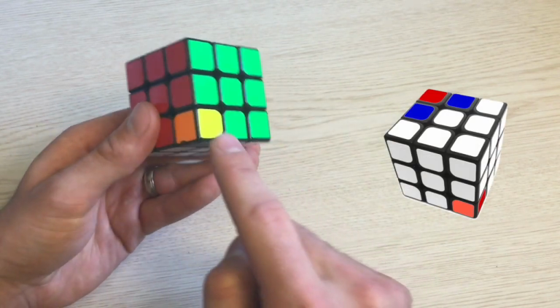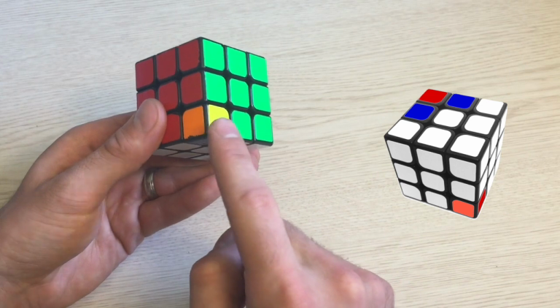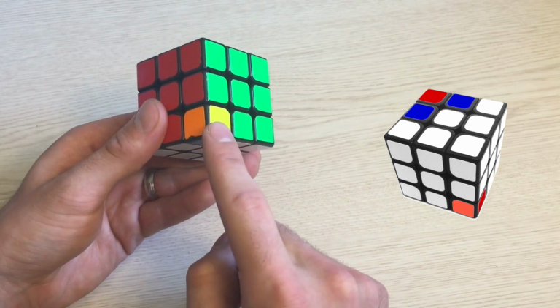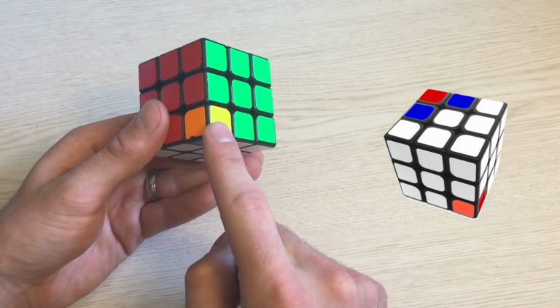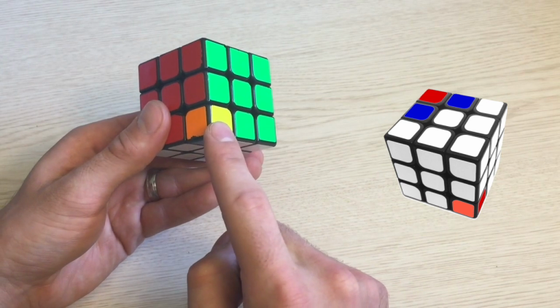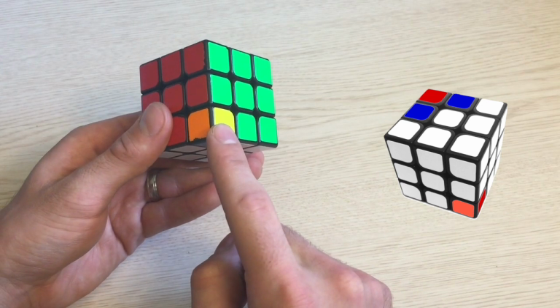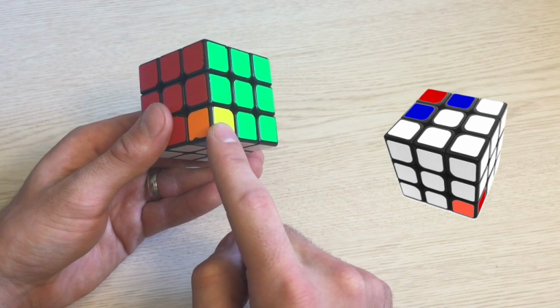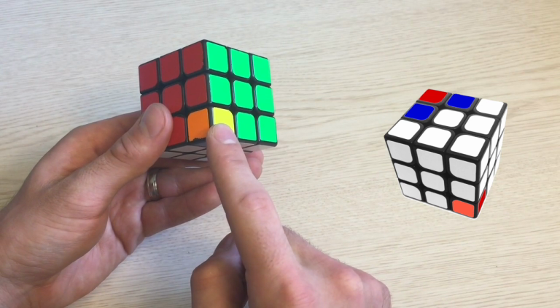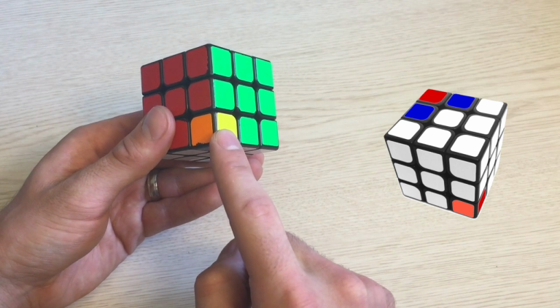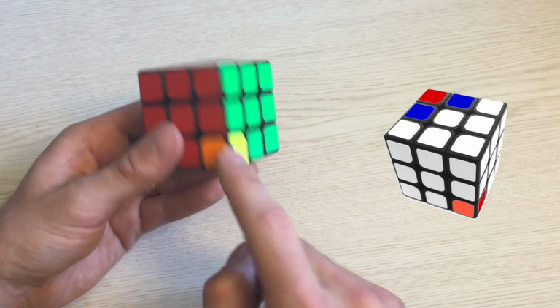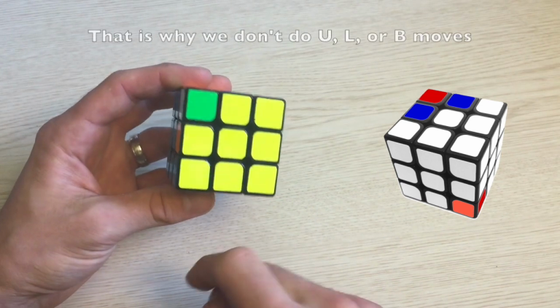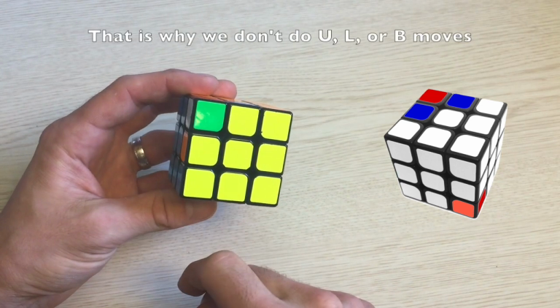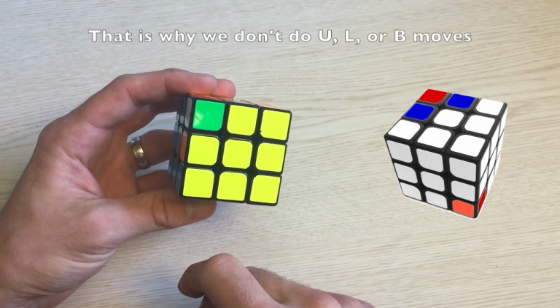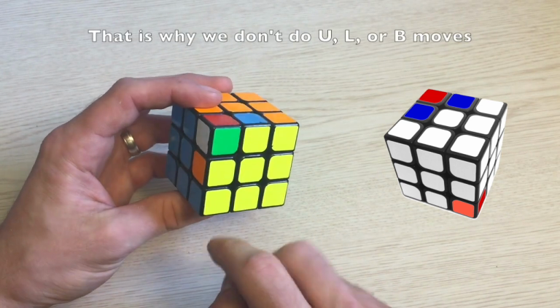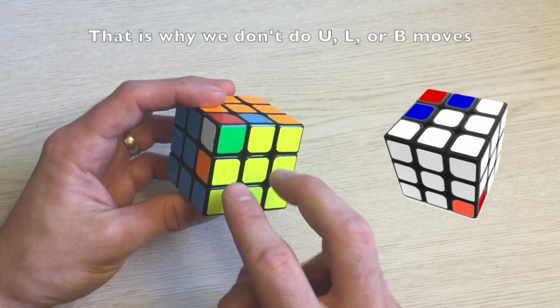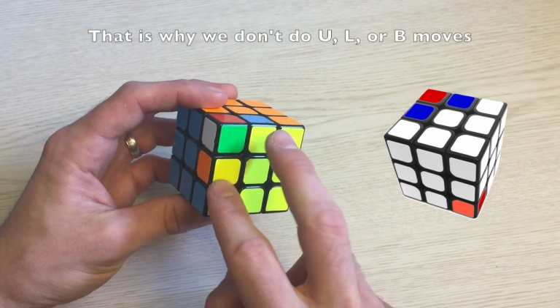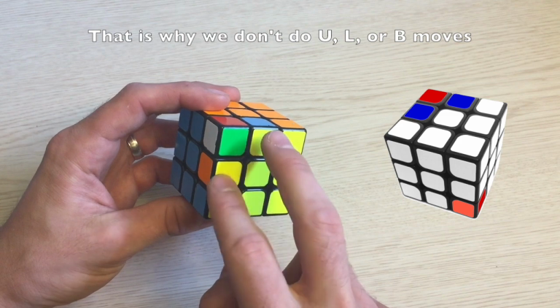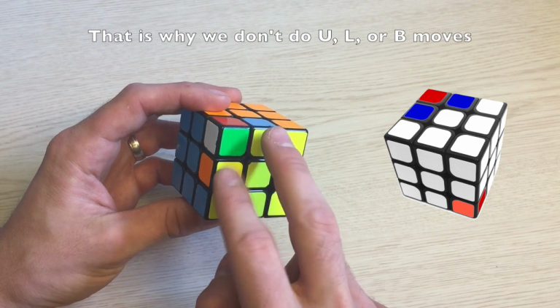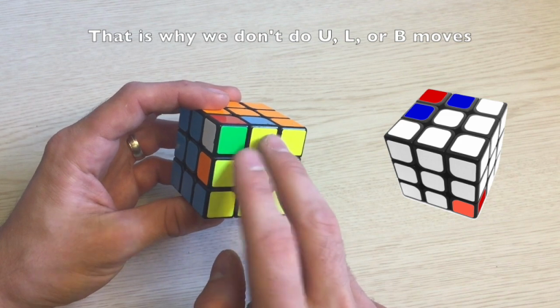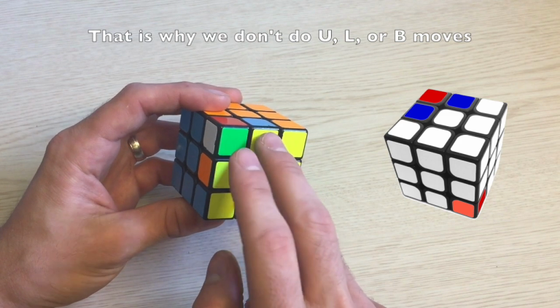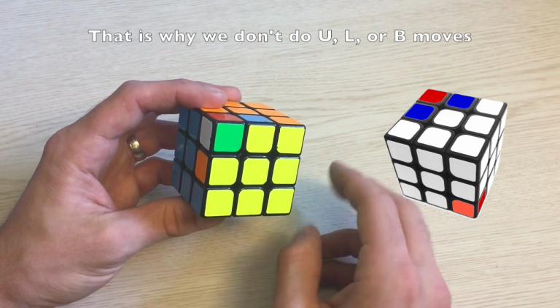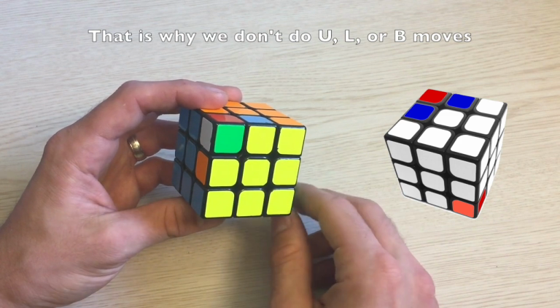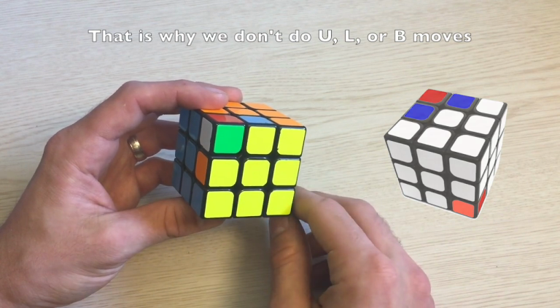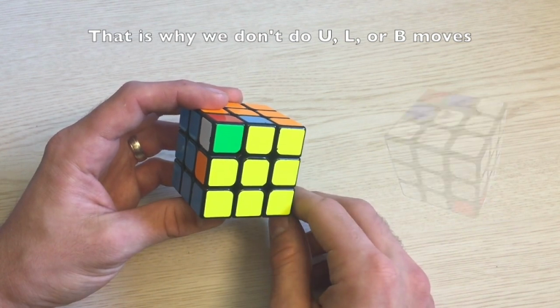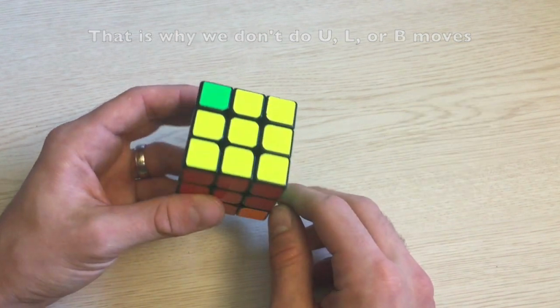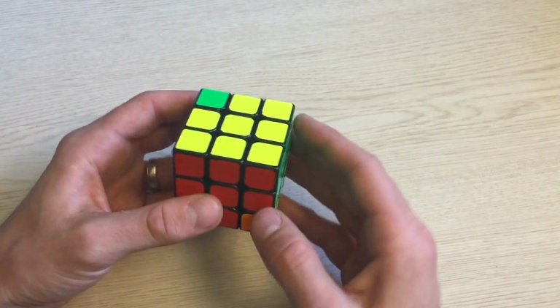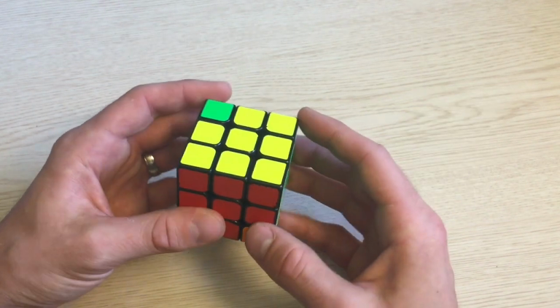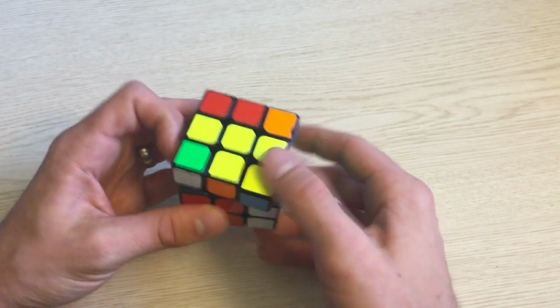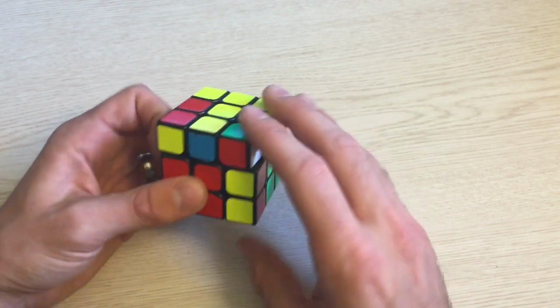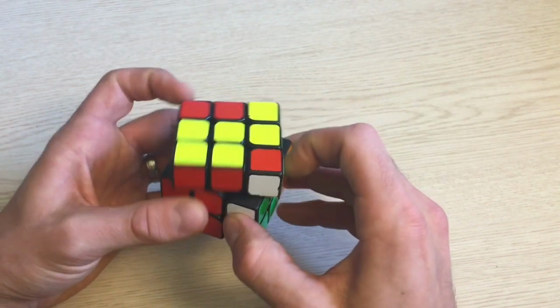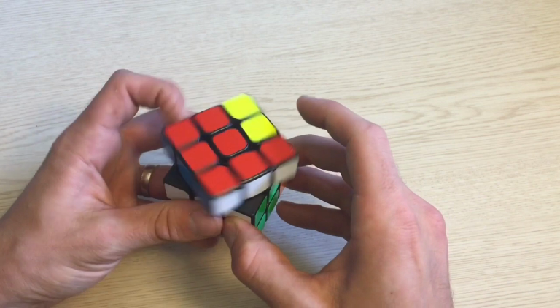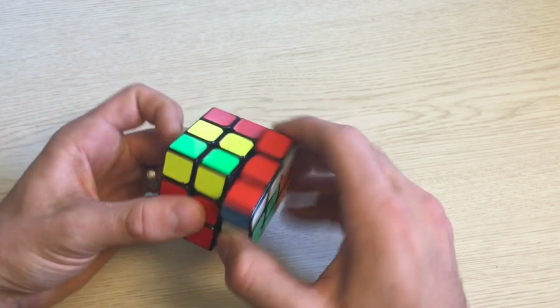You can see that this corner was moved to the bottom-right spot. Now these two edges moved, but as long as there are an even number of moves done, those edge pieces will end up in the regular spot in the end. We will talk about the odd situation later.